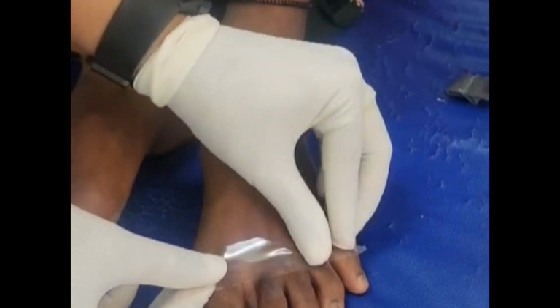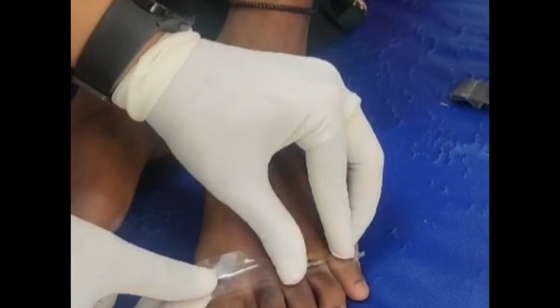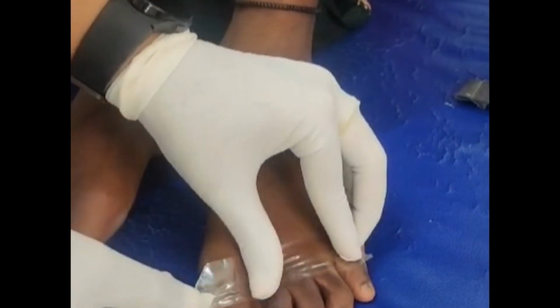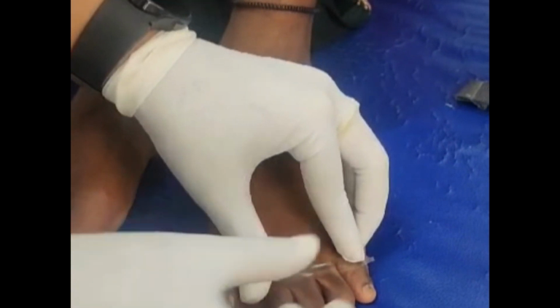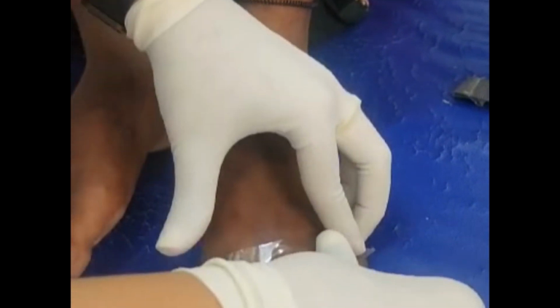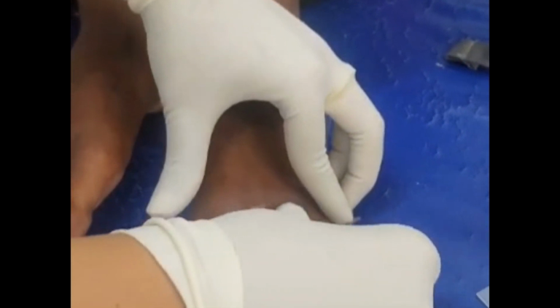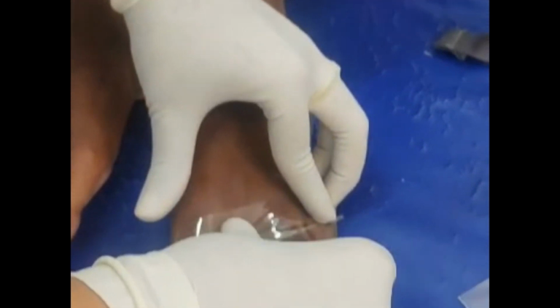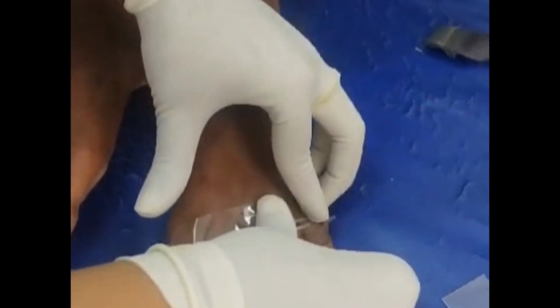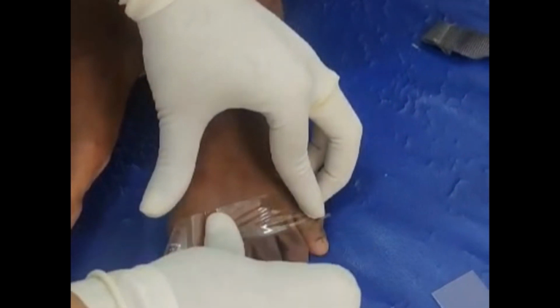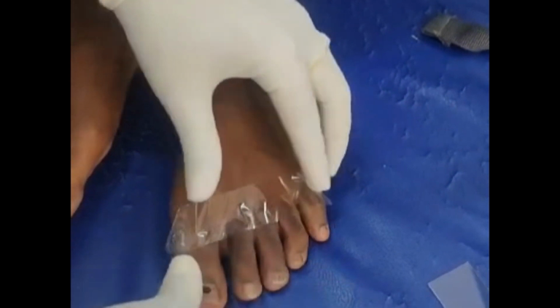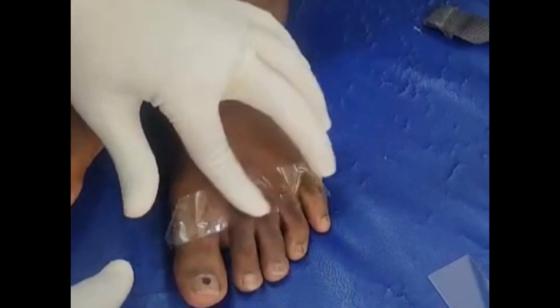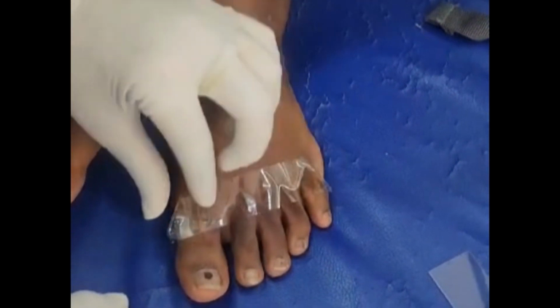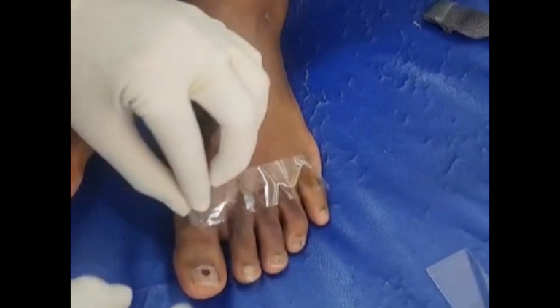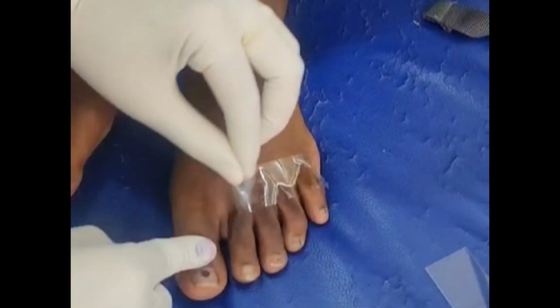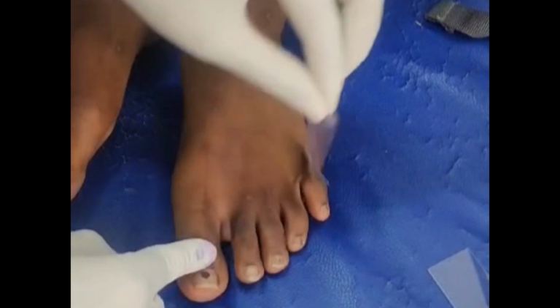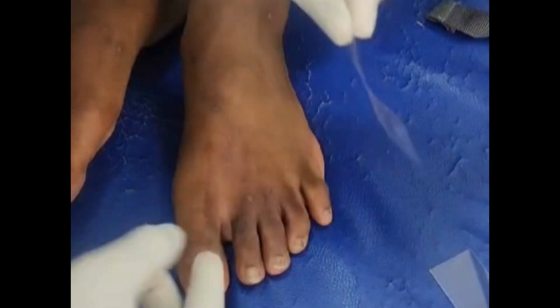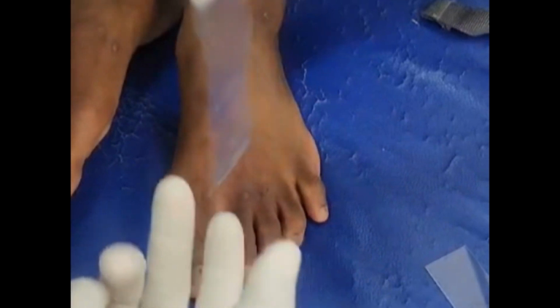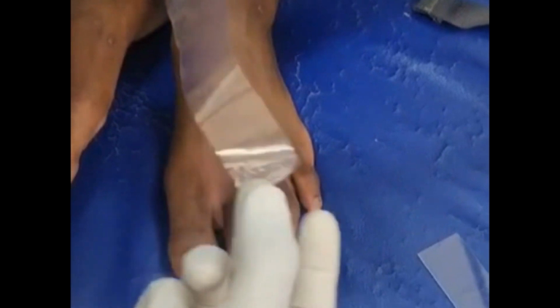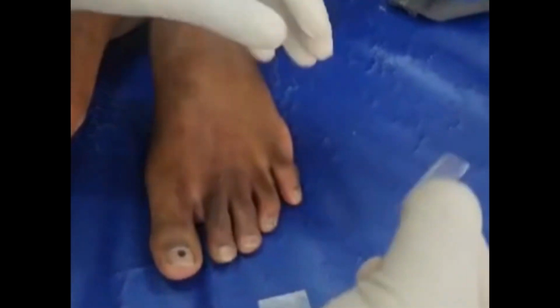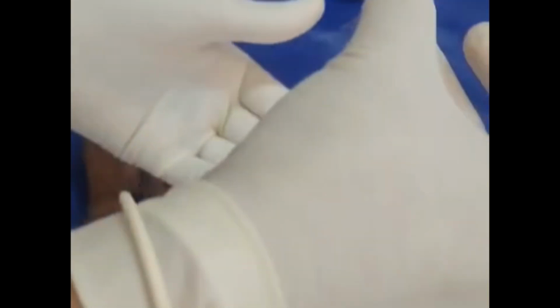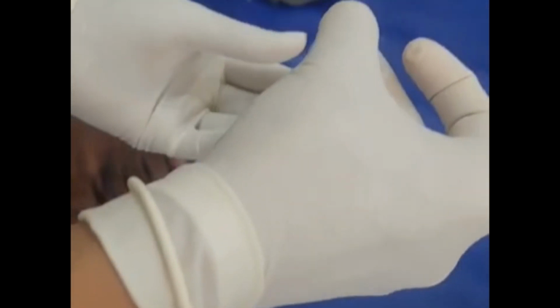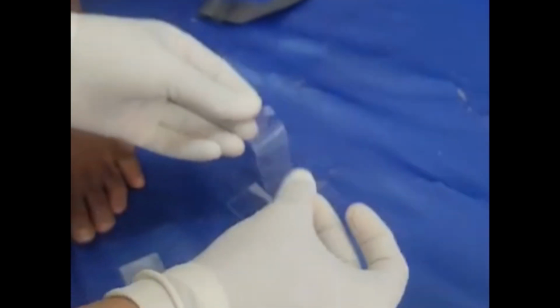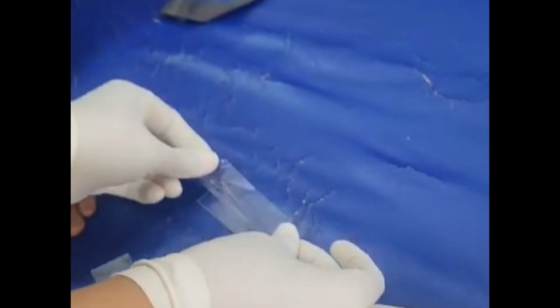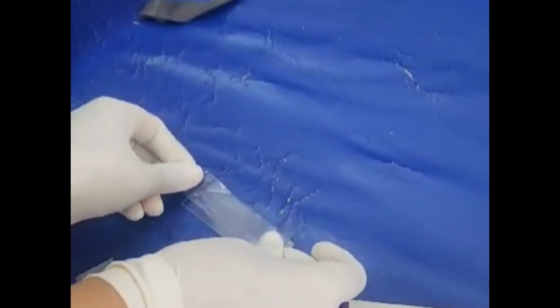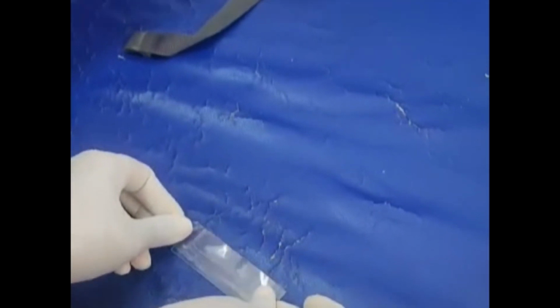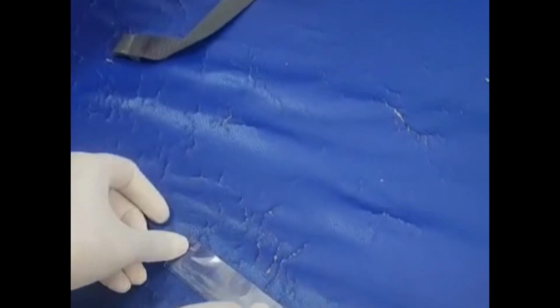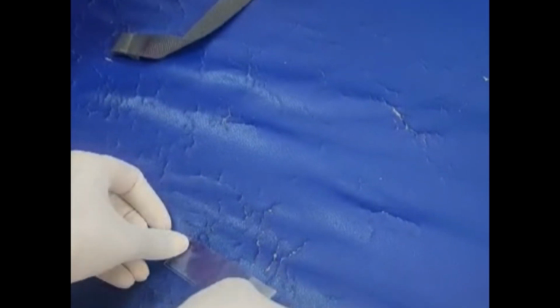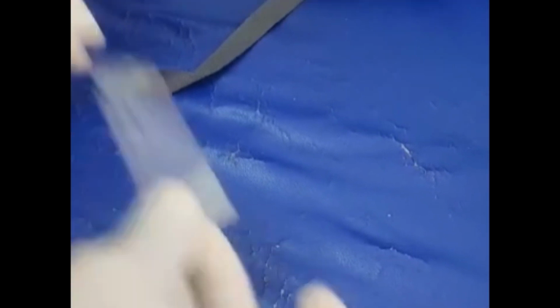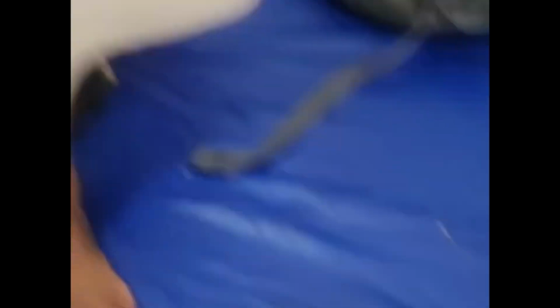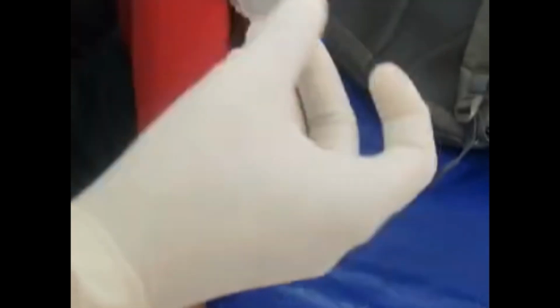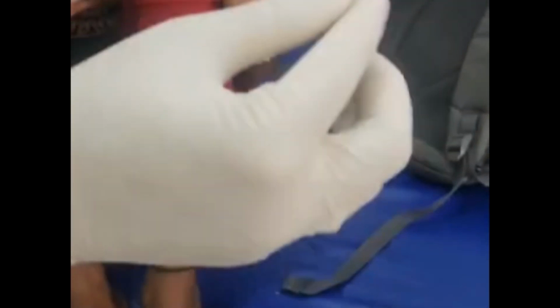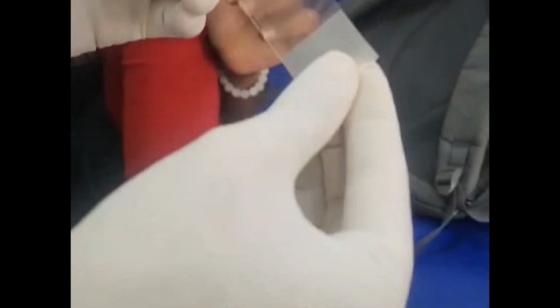The next is the adhesive tape test. Here we apply a simple cellophane tape to the suspicious site. It is pulled off and immediately transferred onto a transparent slide and visualized under a microscope.